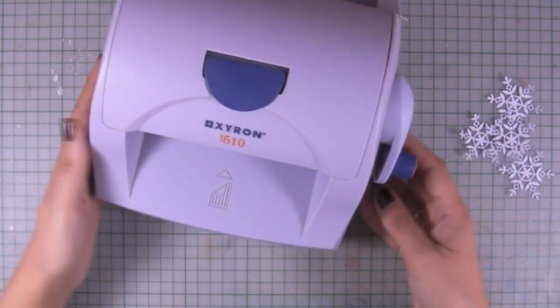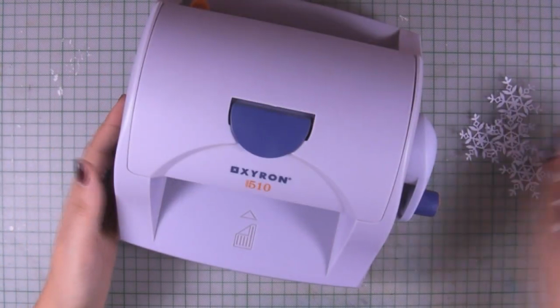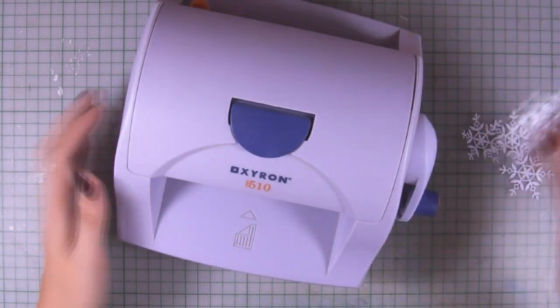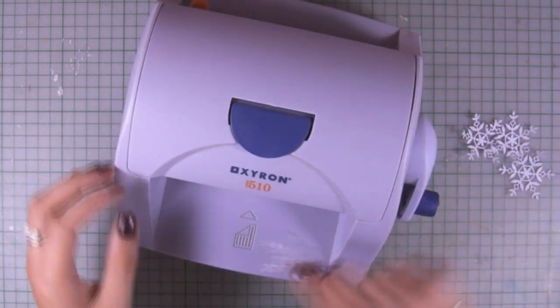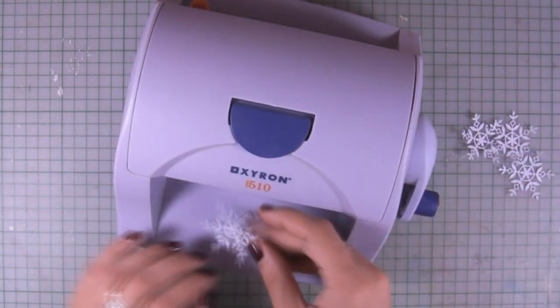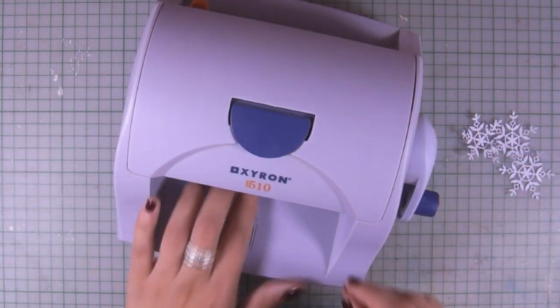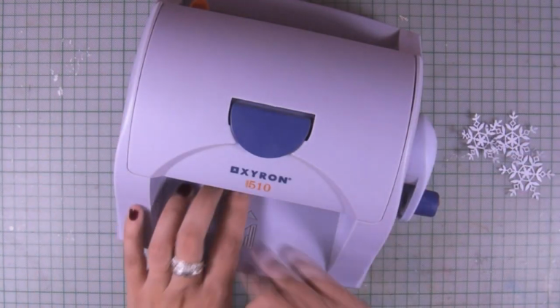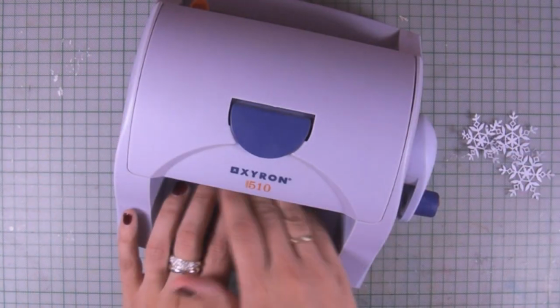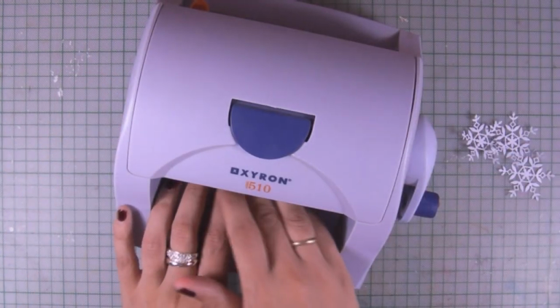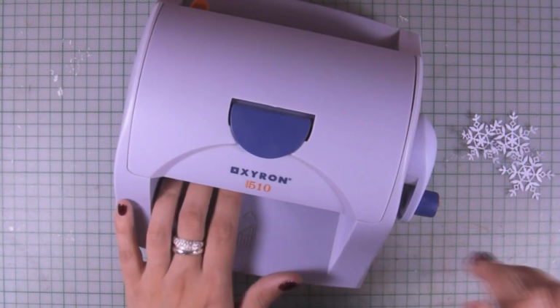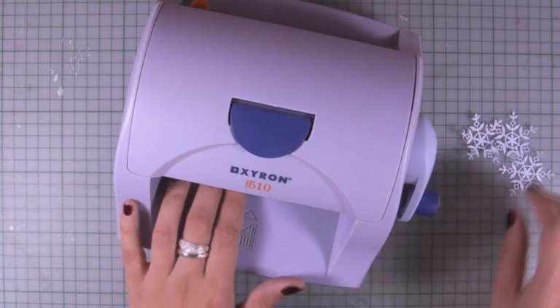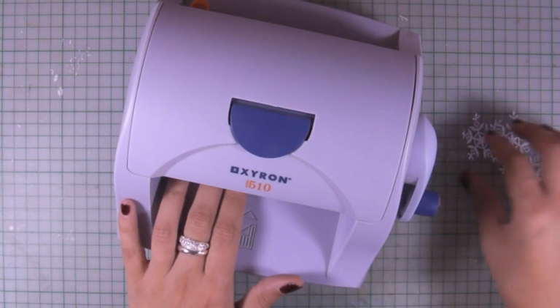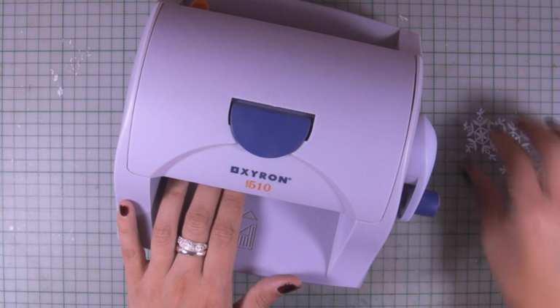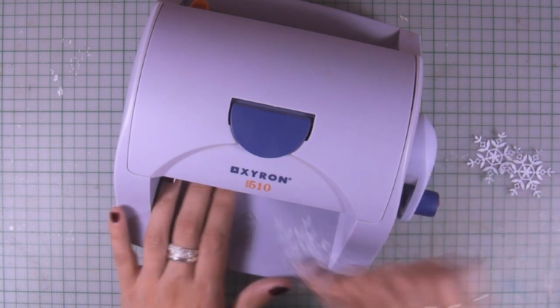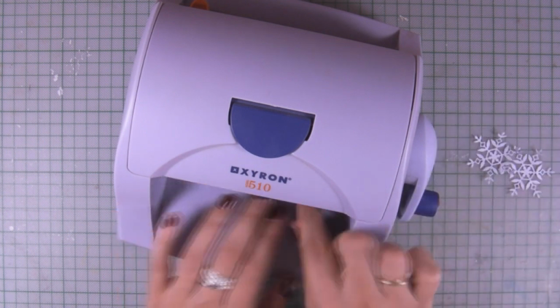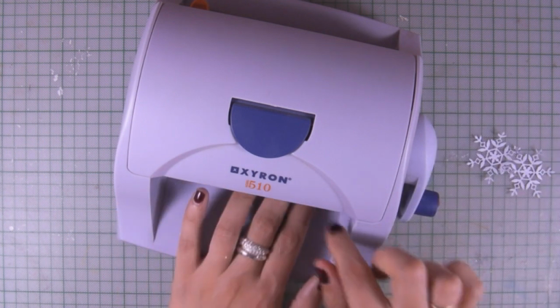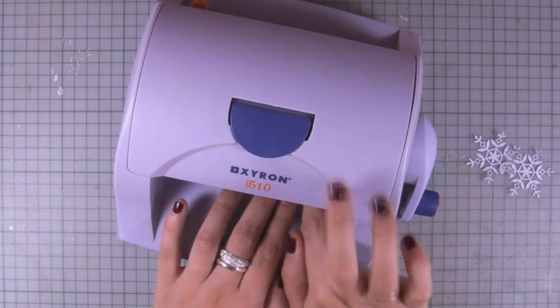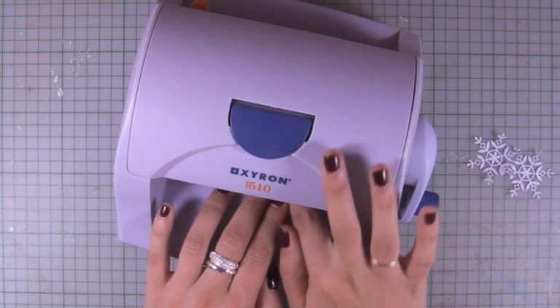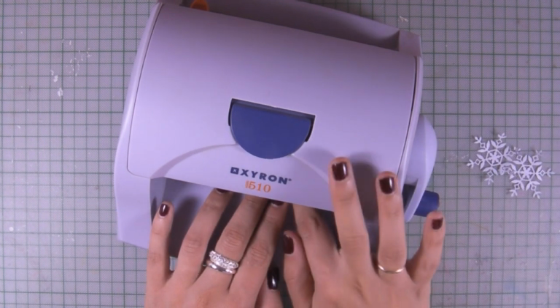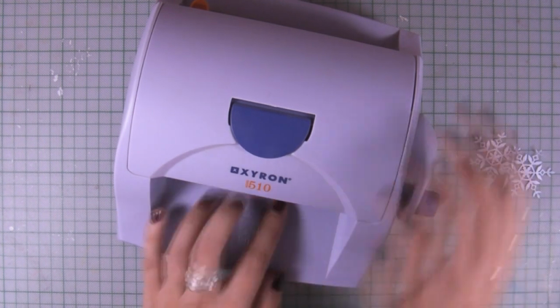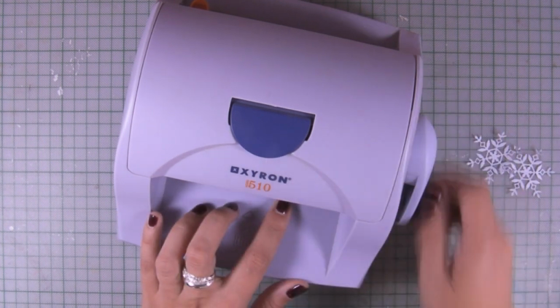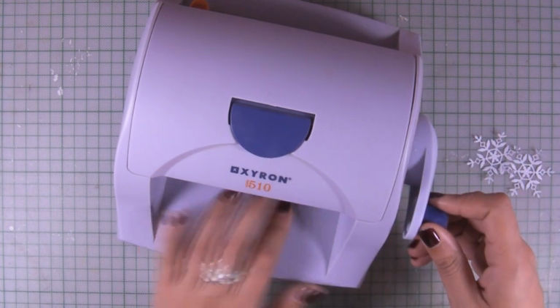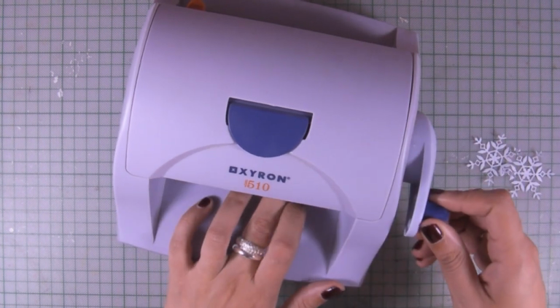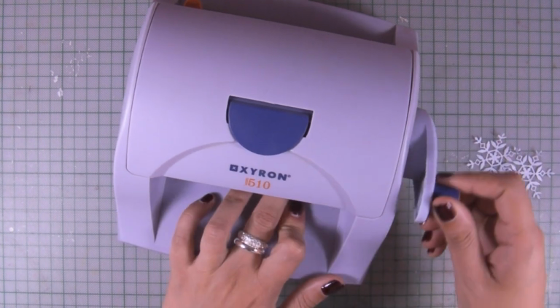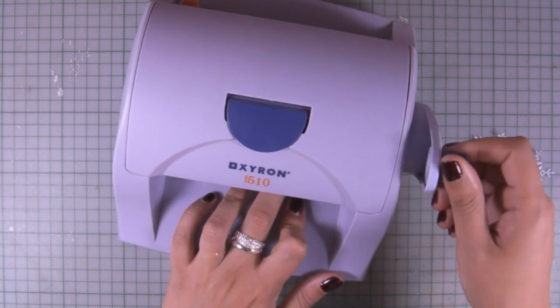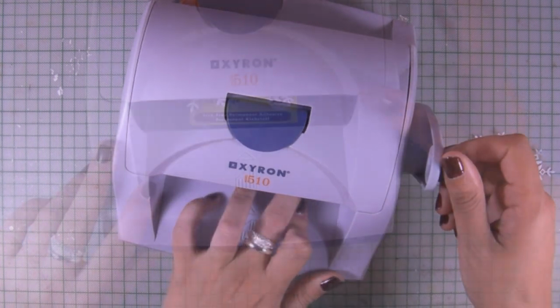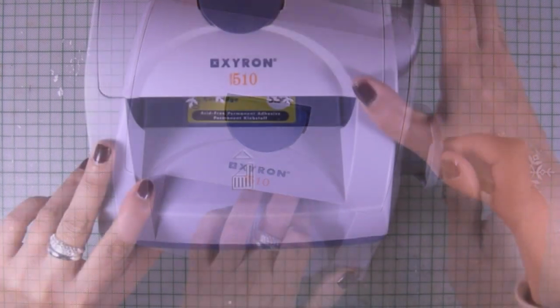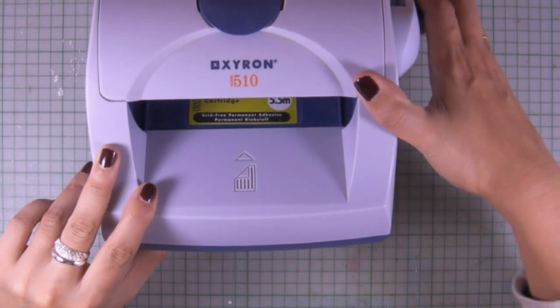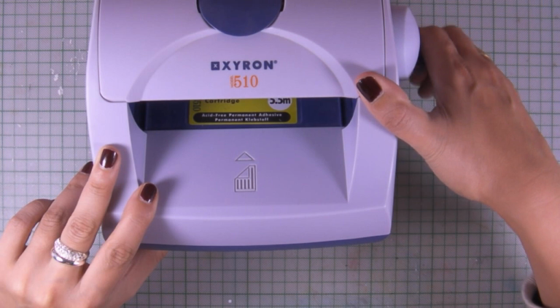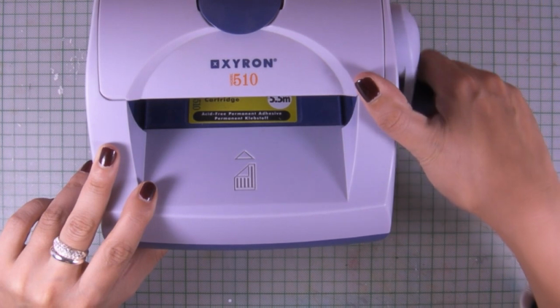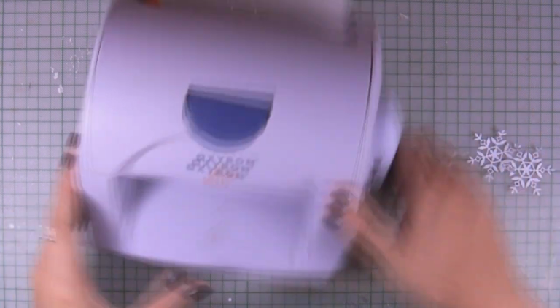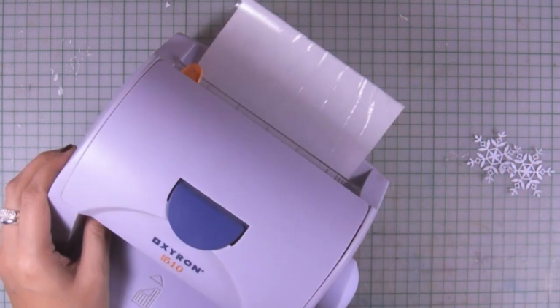Now that my snowflakes are ready, I'm using my Xyron machine, which is a sticker maker, and I'm just passing them through so they now have adhesive at the back.